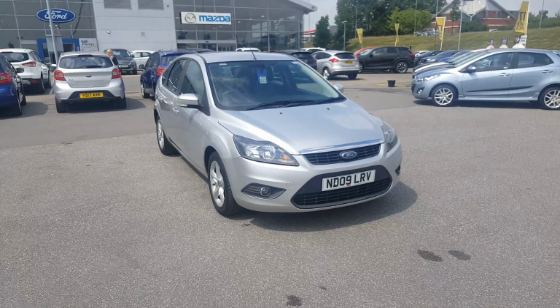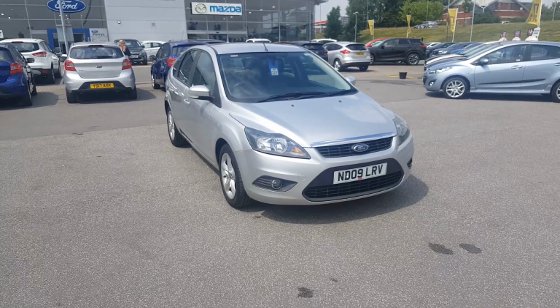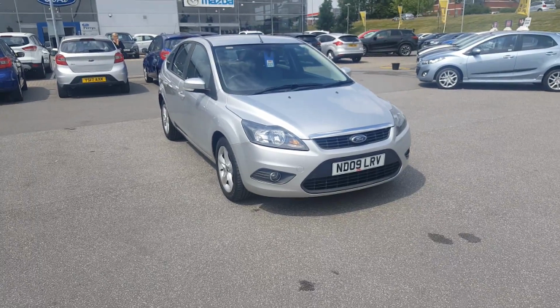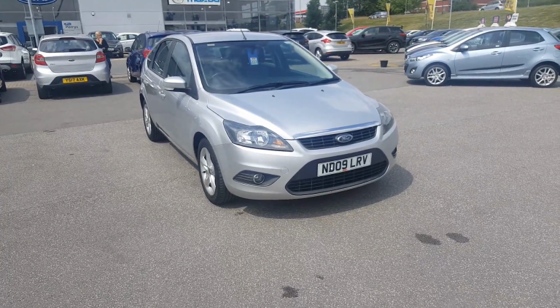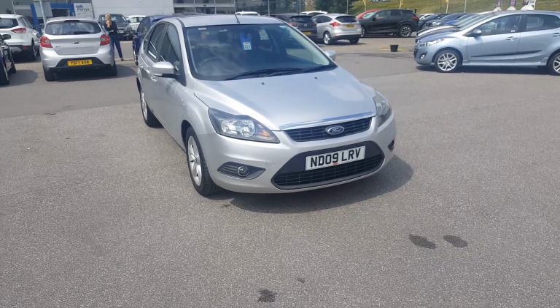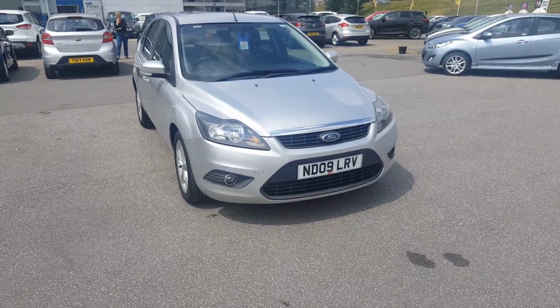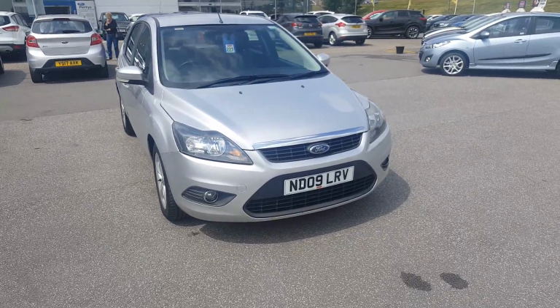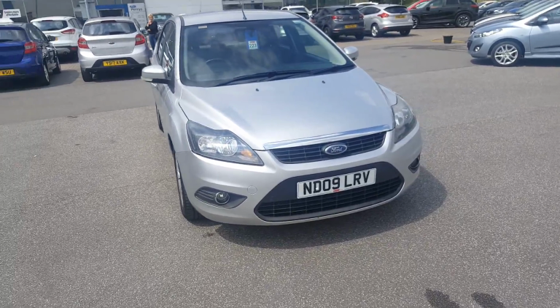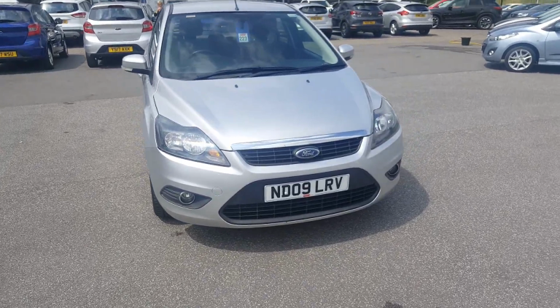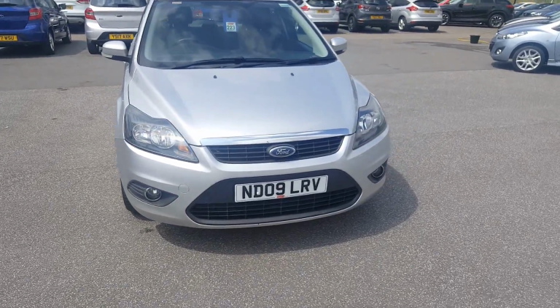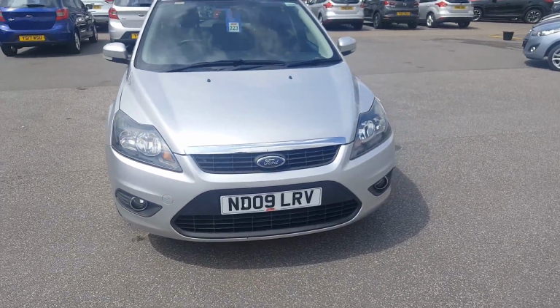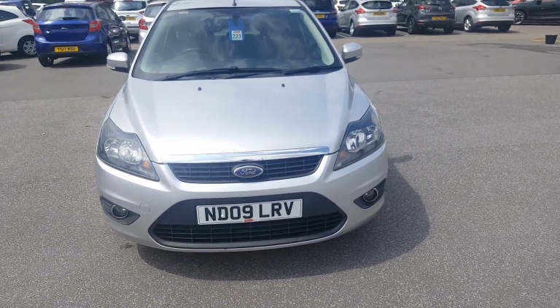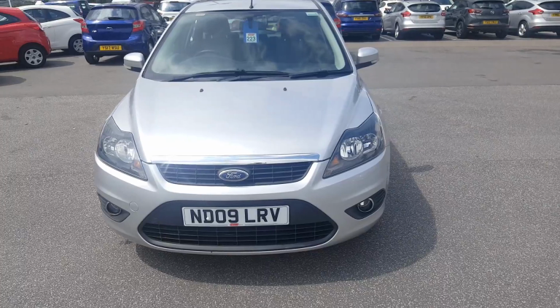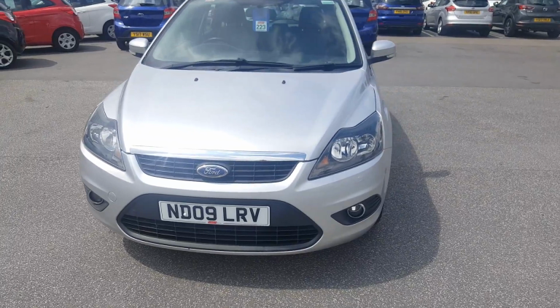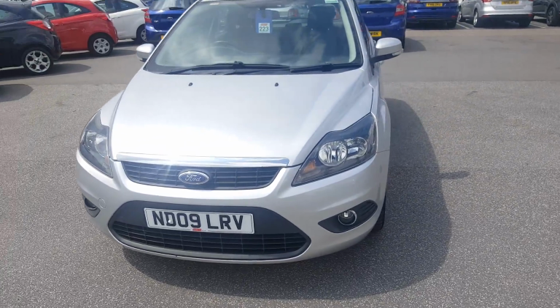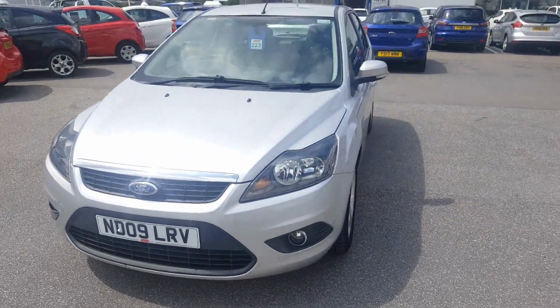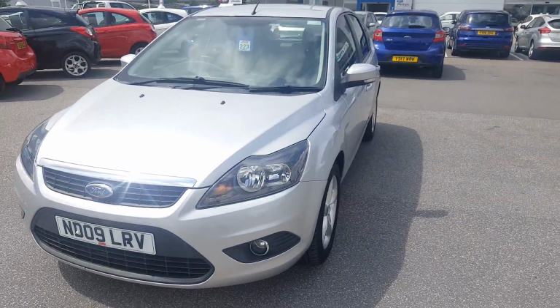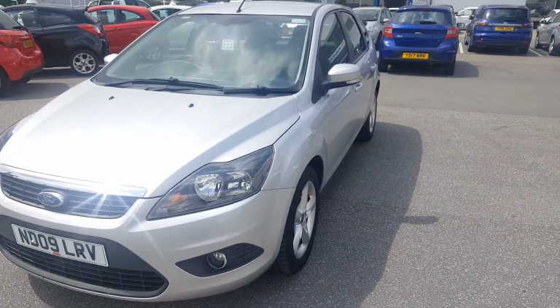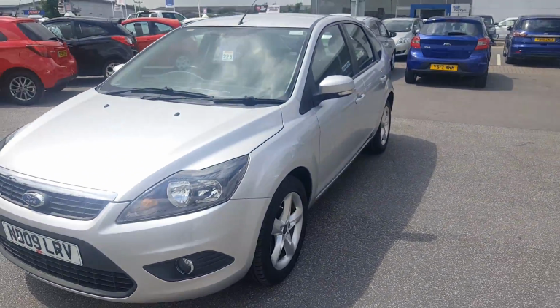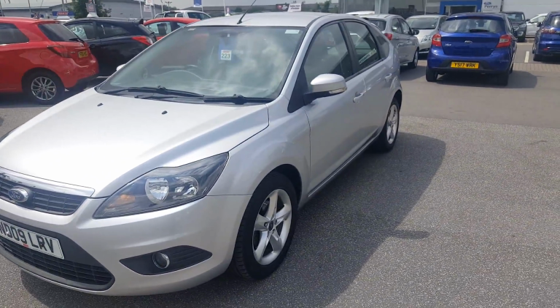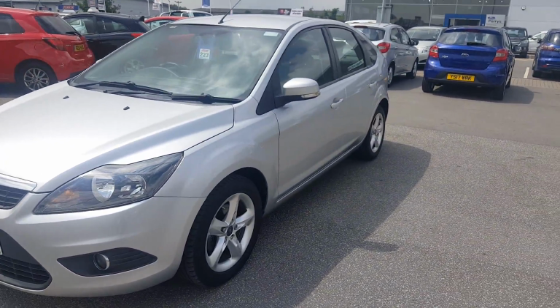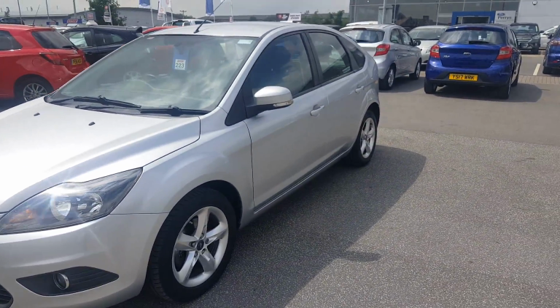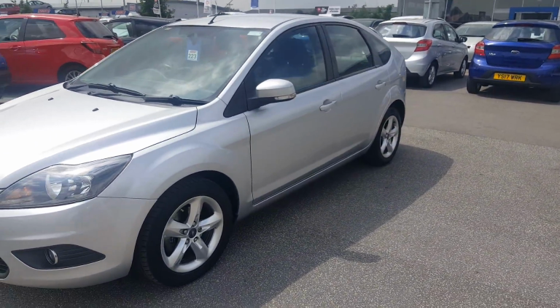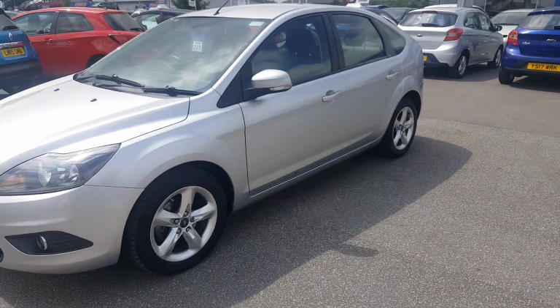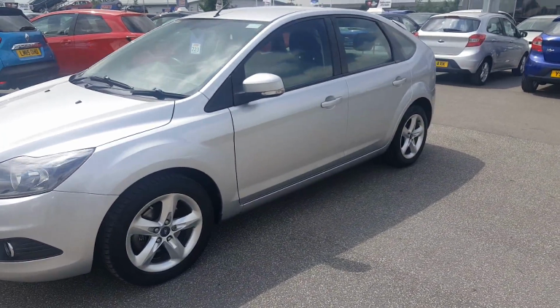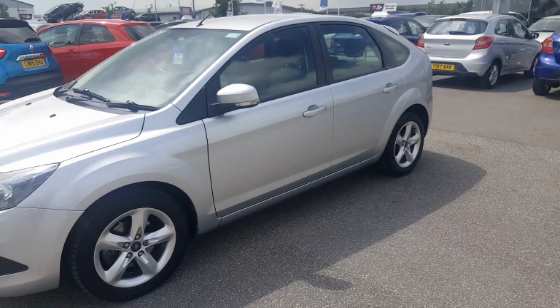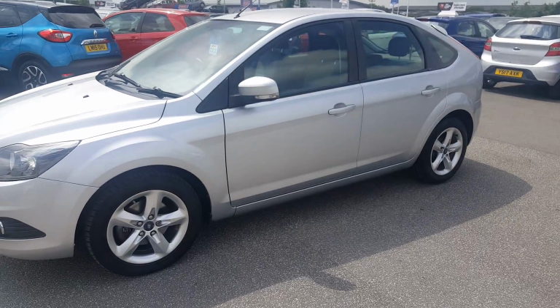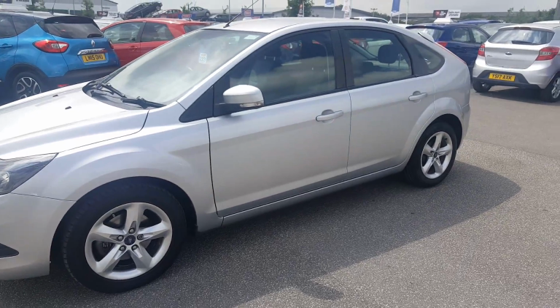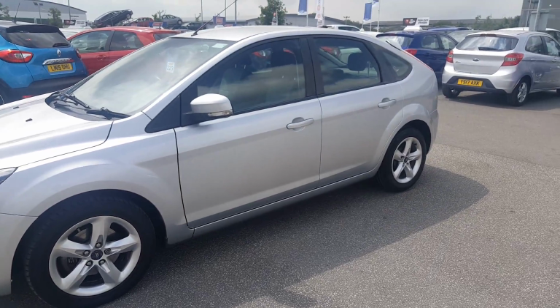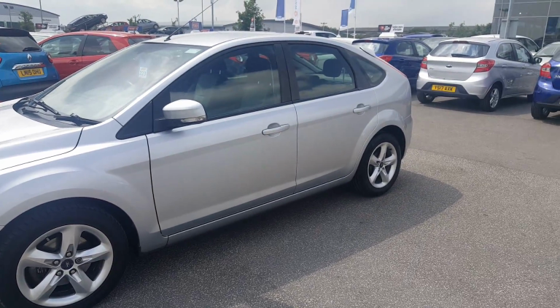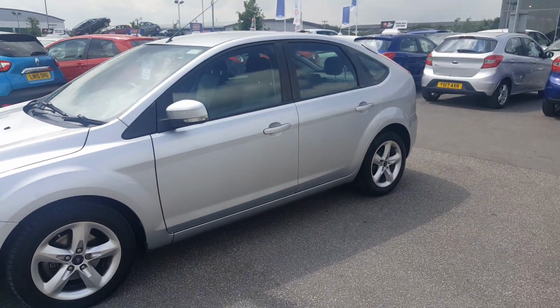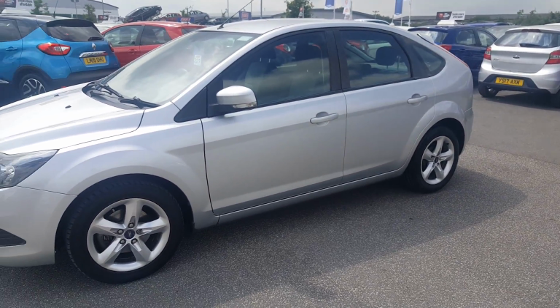Welcome to Paris Ford in Mansfield. Here on site today we have this fantastic example of the family Ford Focus, registered on the 09 plate. For its age, this car is in immaculate condition — credit to the previous owner.